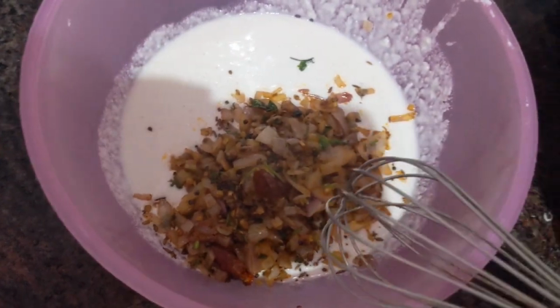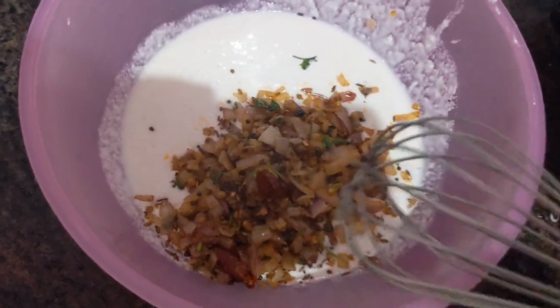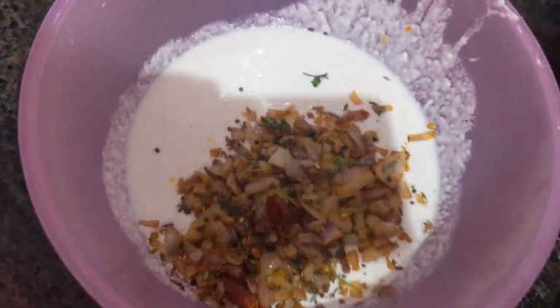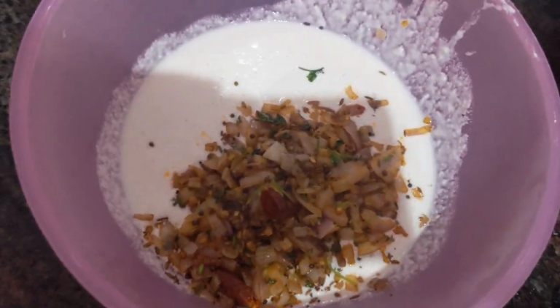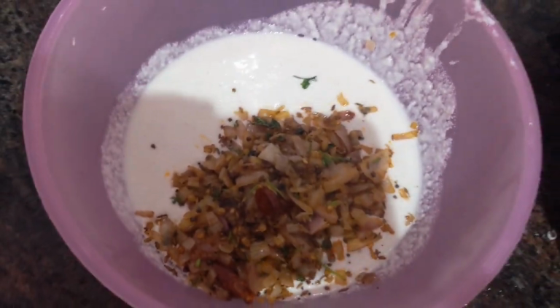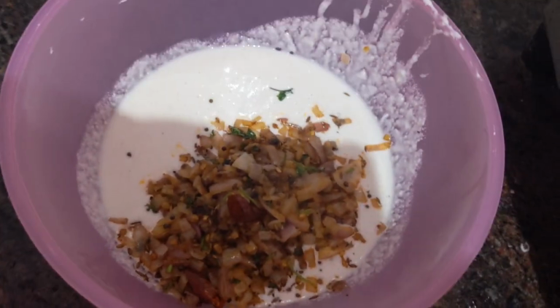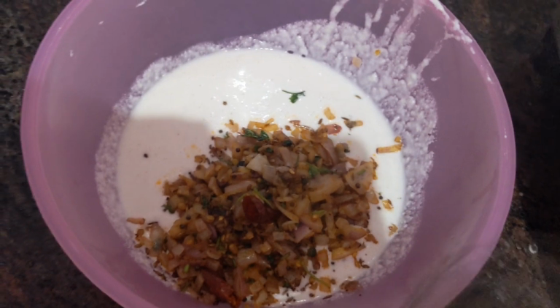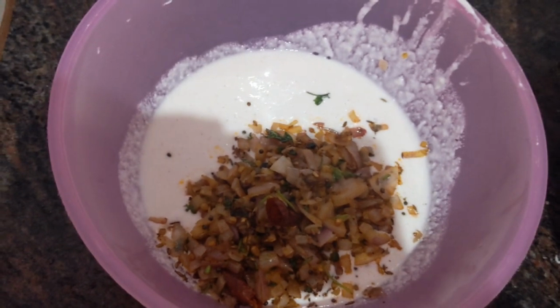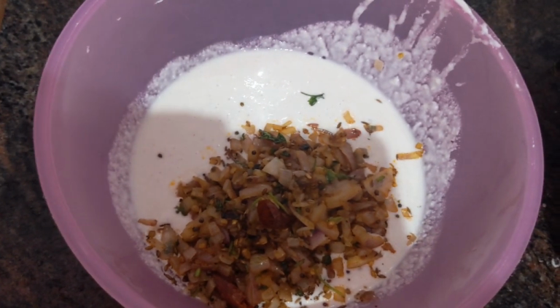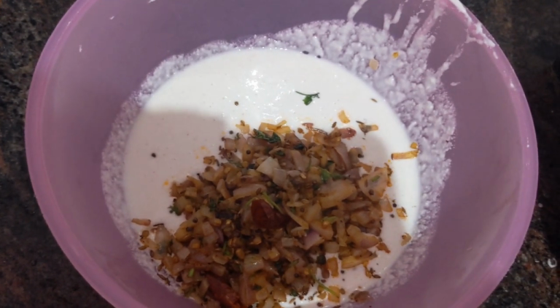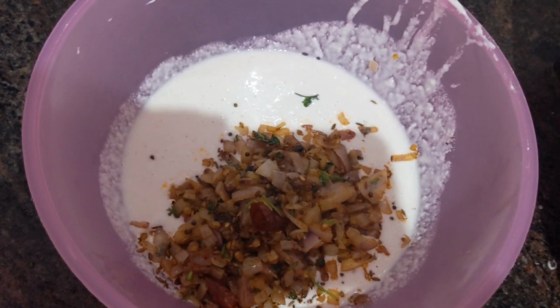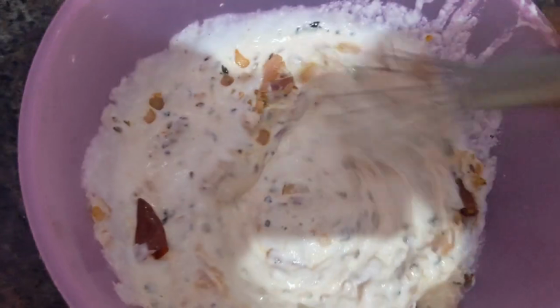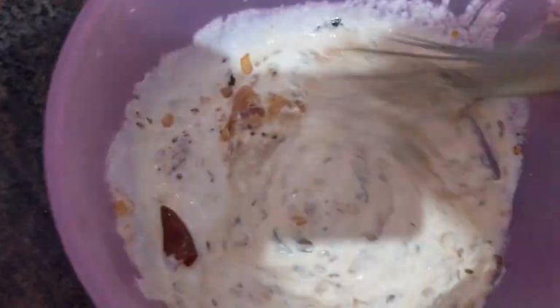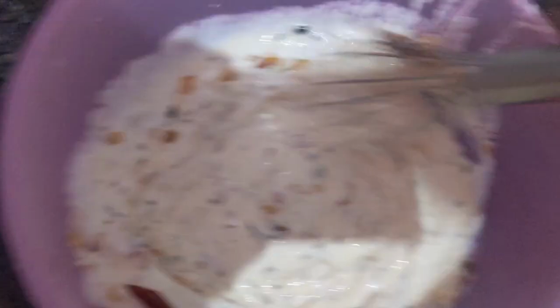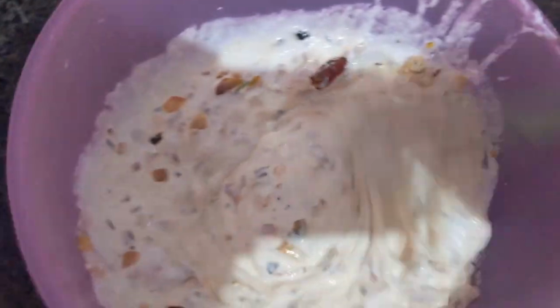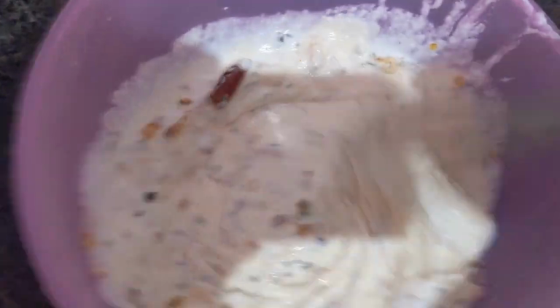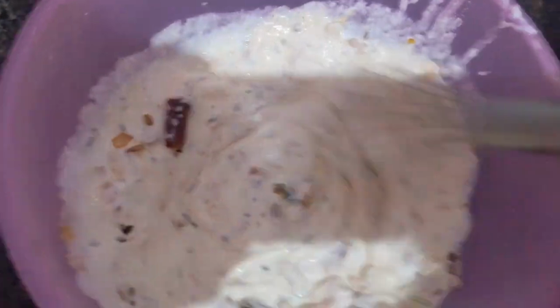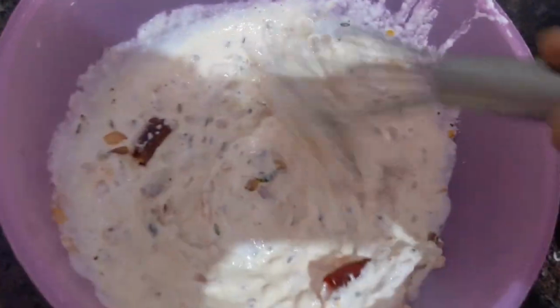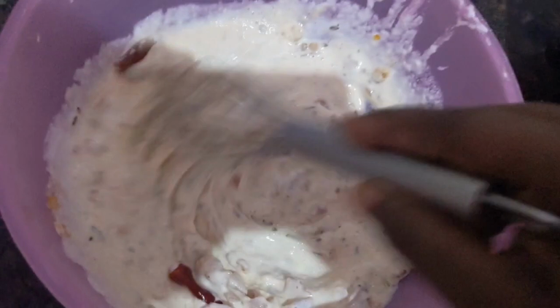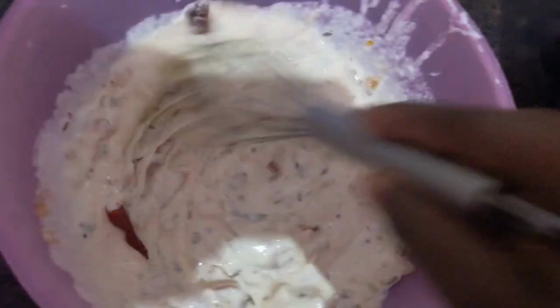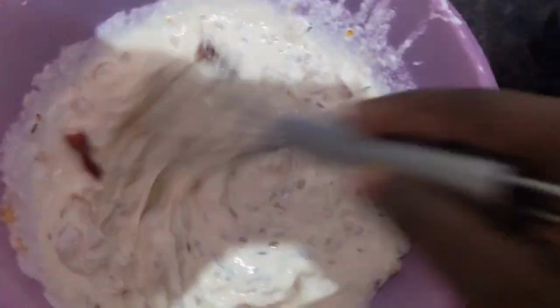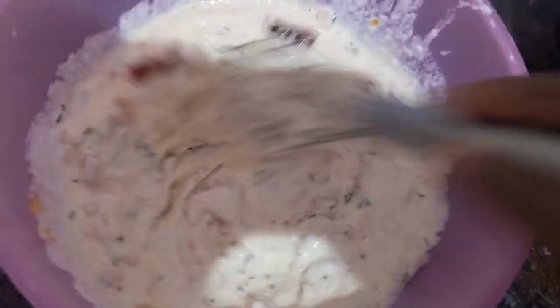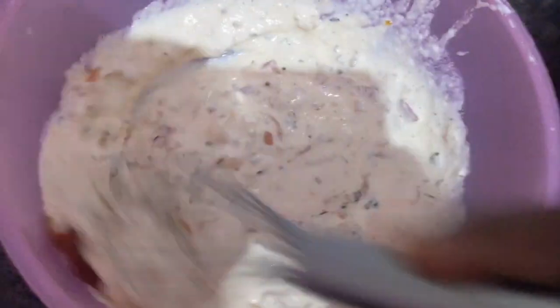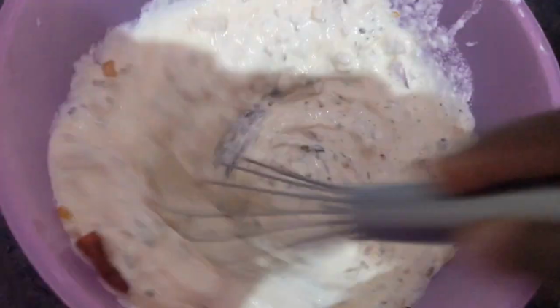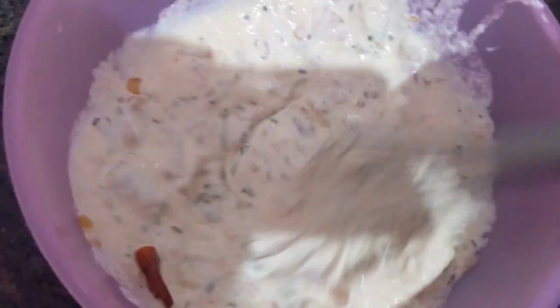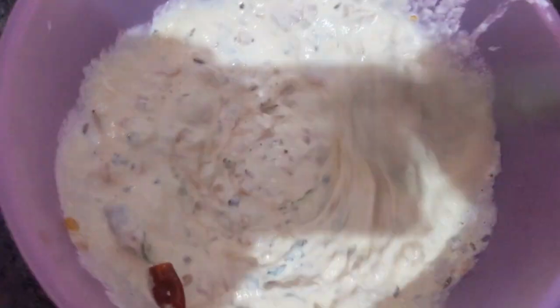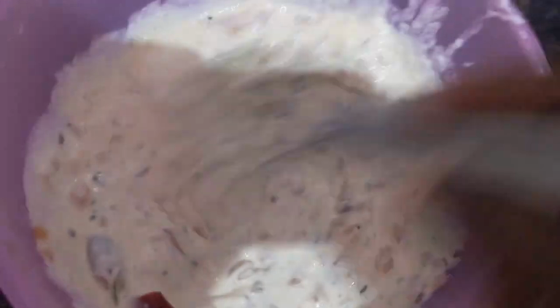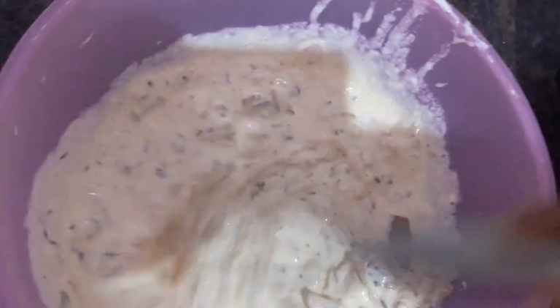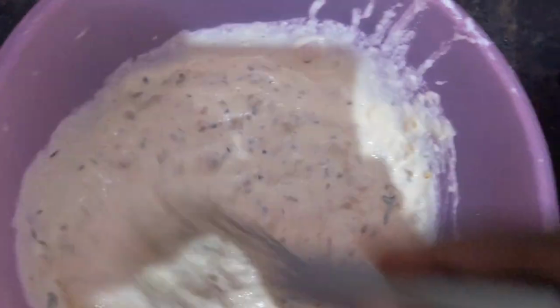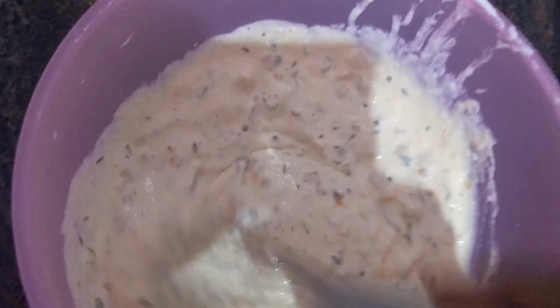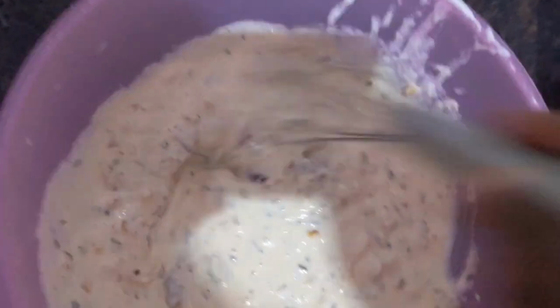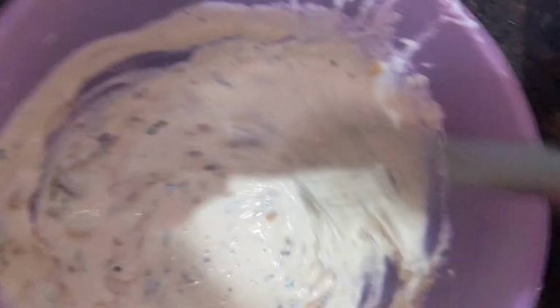Now the batter is ready for making Panyaram or Pattu. I transfer it into this bowl and mix. I have already added salt in the flour. Now we are making spicy Panyaram — the batter is ready.